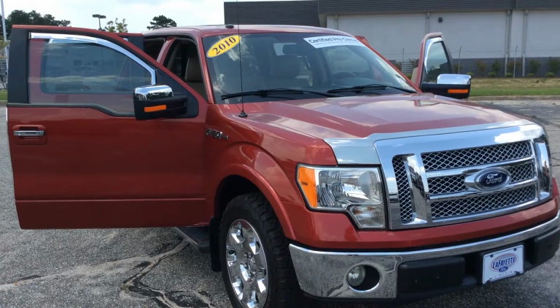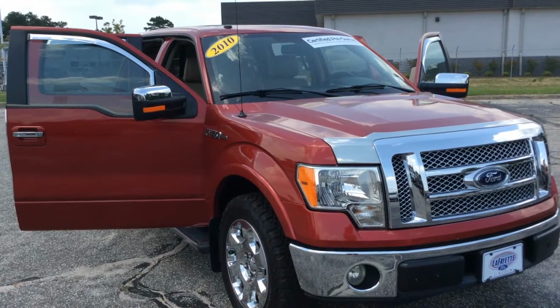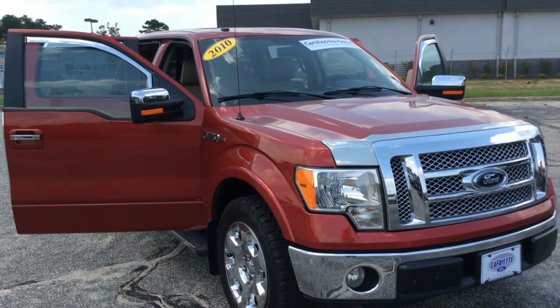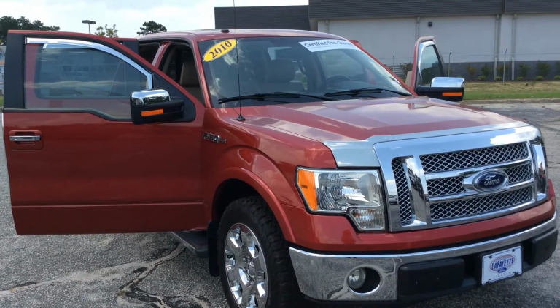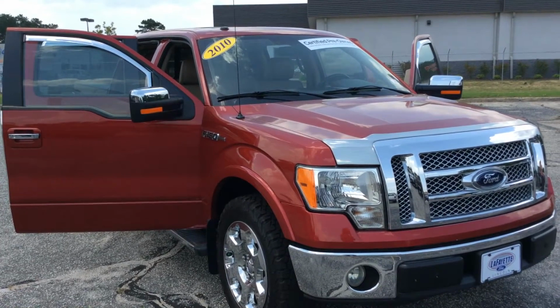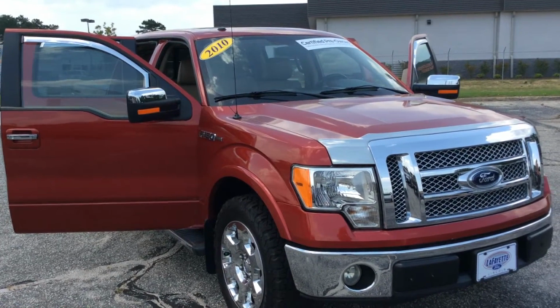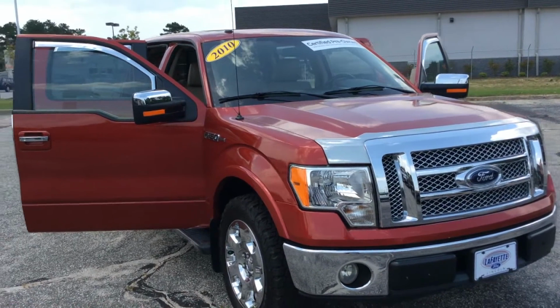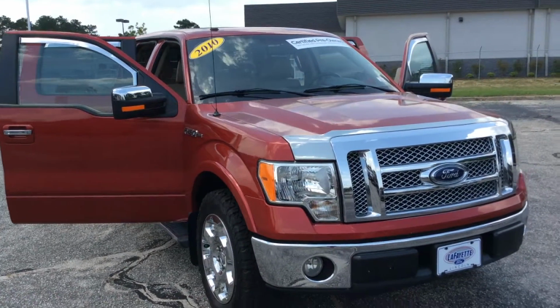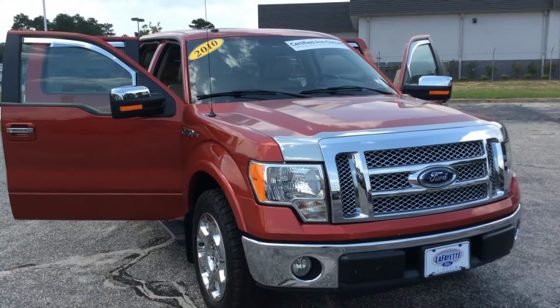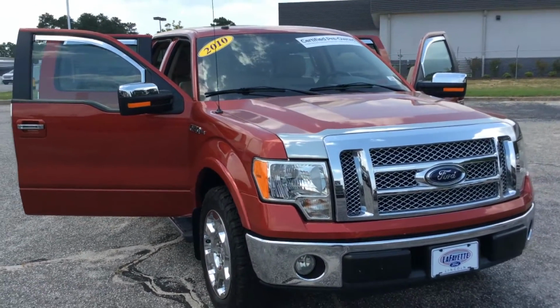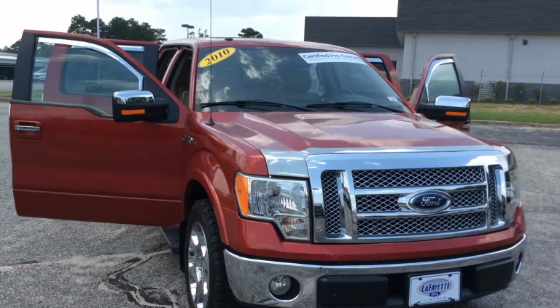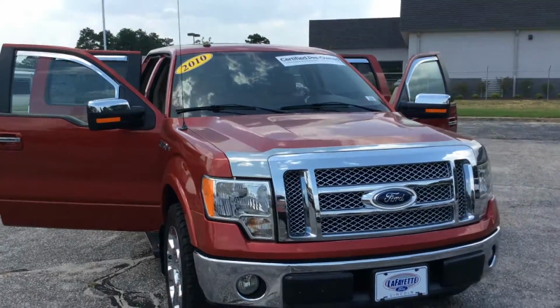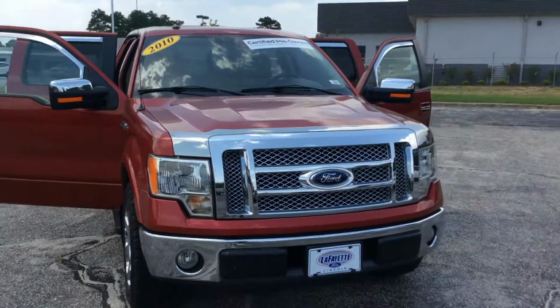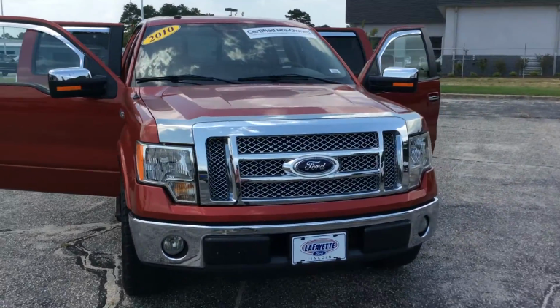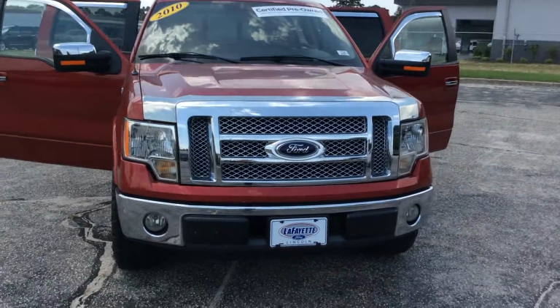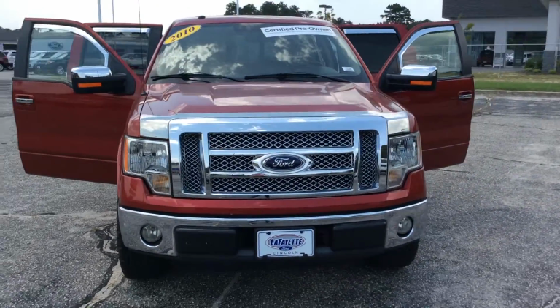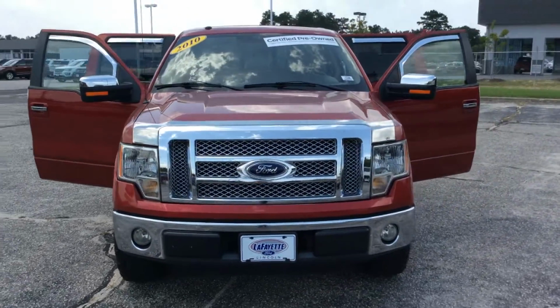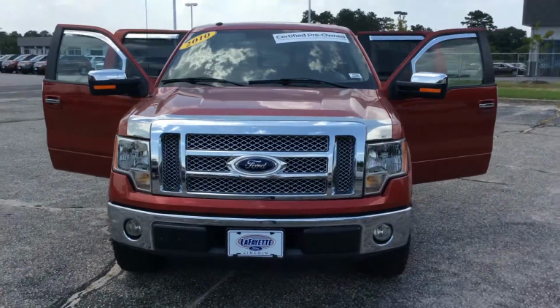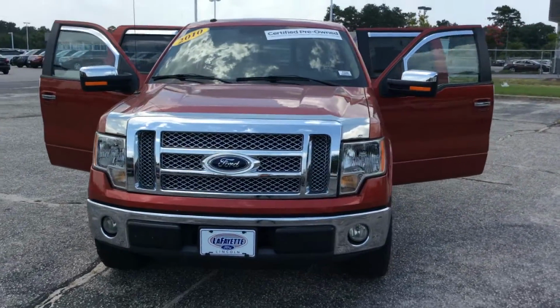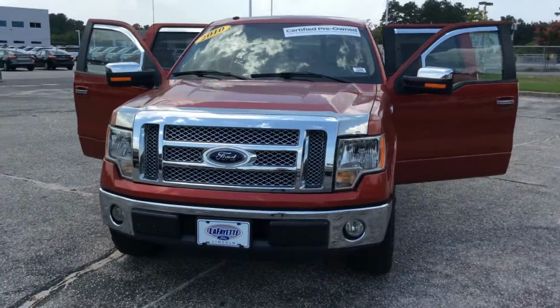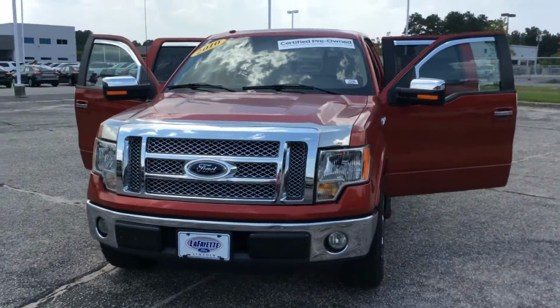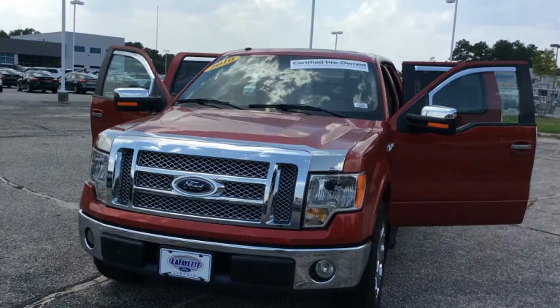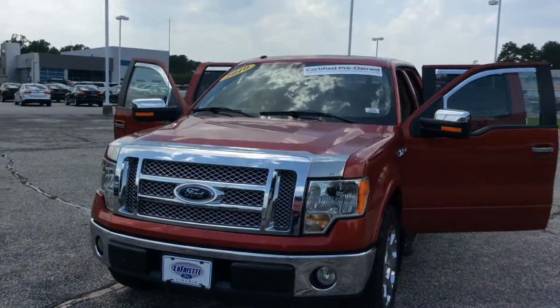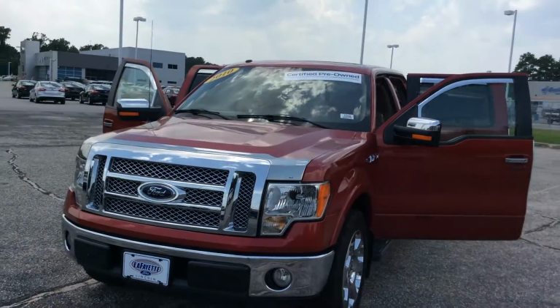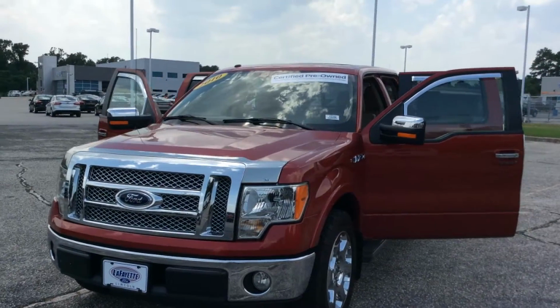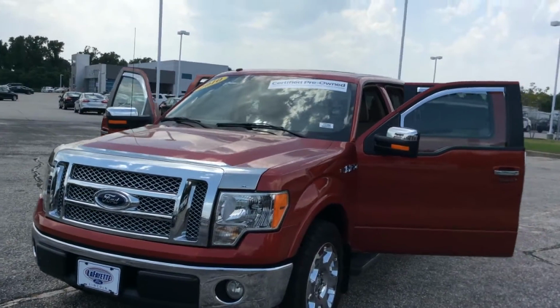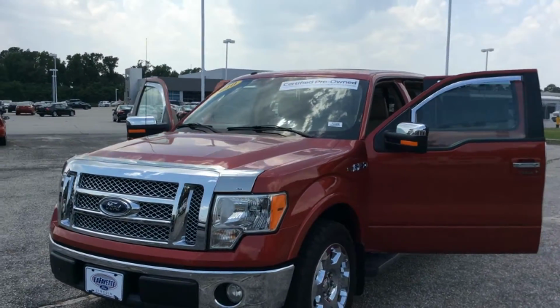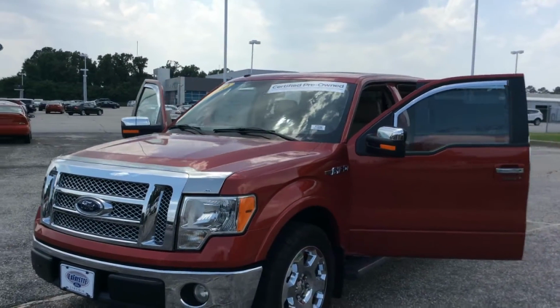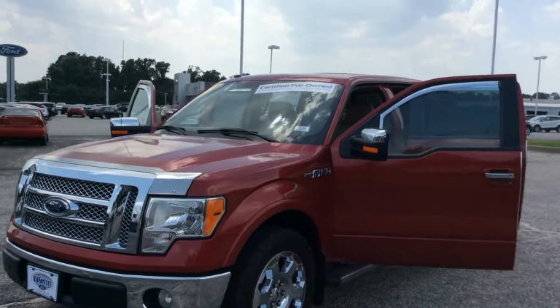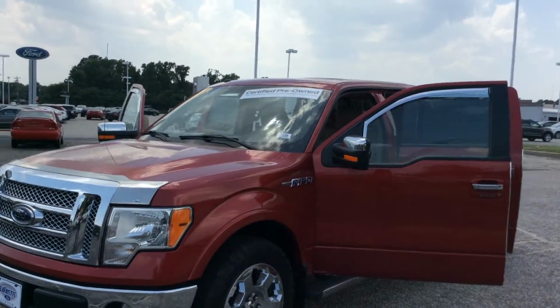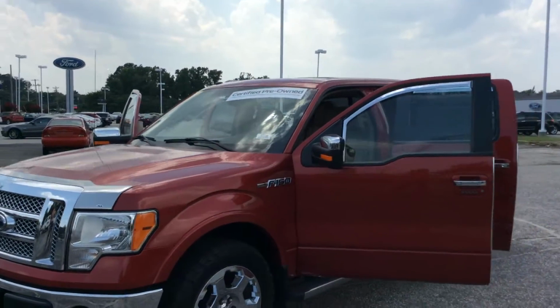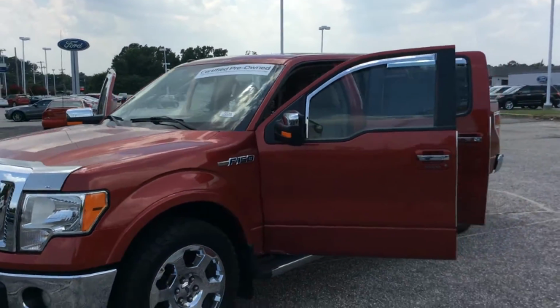Hey guys, this is Sam at Lafayette Ford, 5202 Rayford Road. Today I have for you a 2010 F-150 Lariat in Candy Apple Red. It is a certified pre-owned vehicle with a 7-year, 100,000-mile powertrain limited warranty covered by Ford.